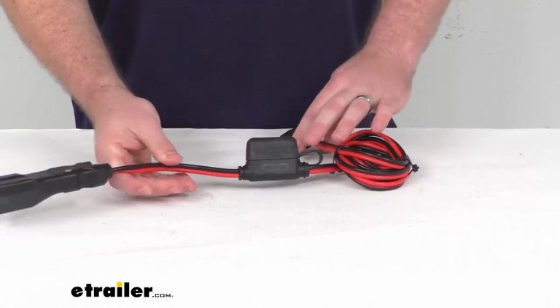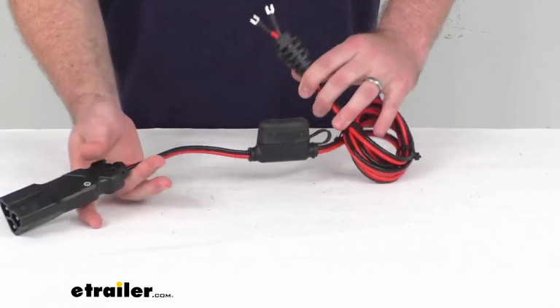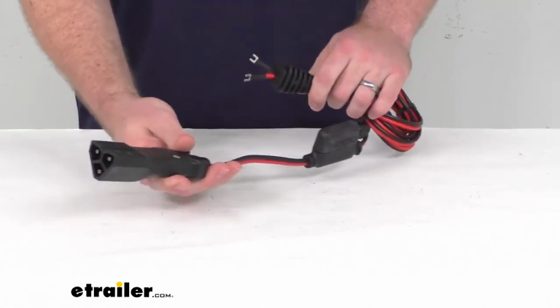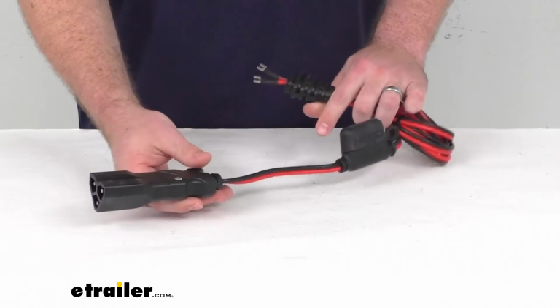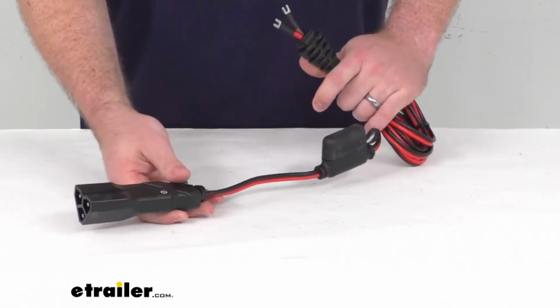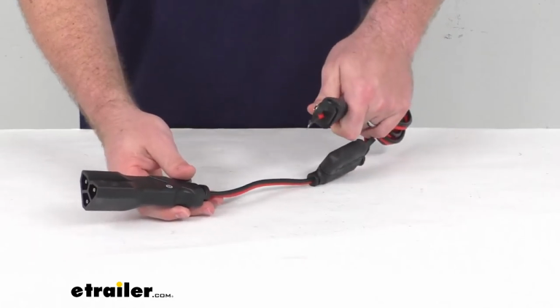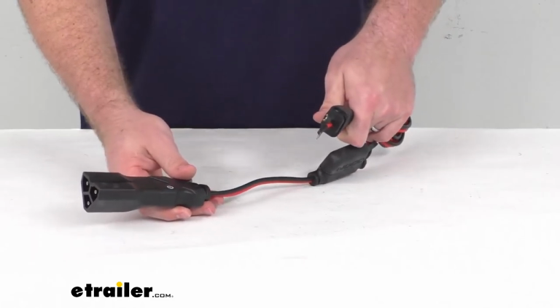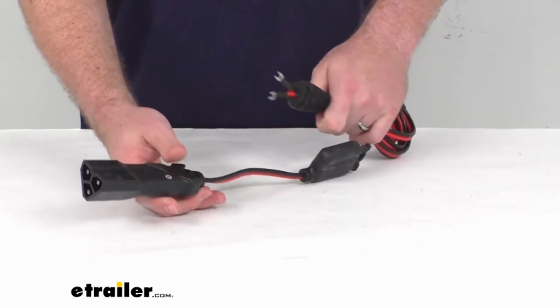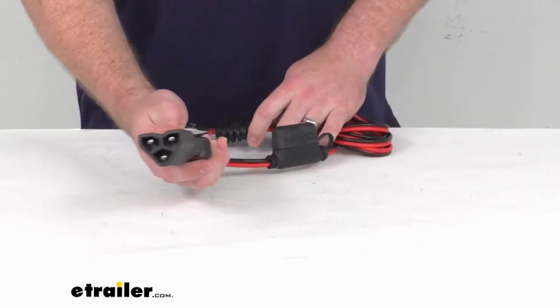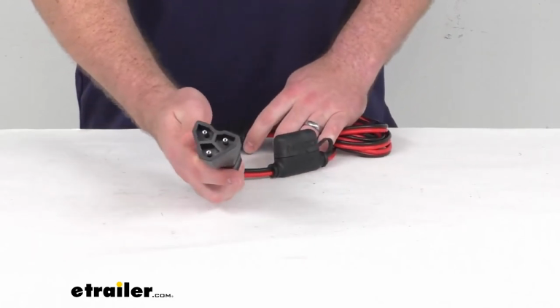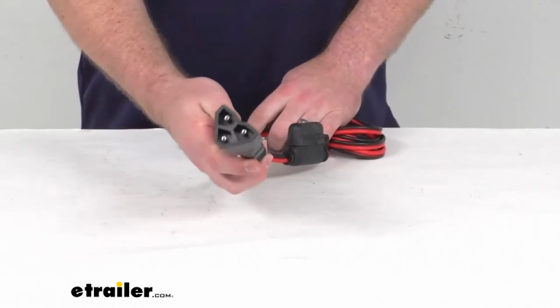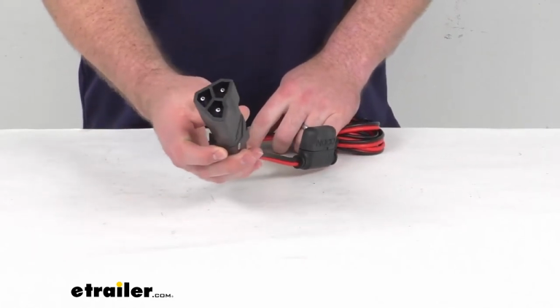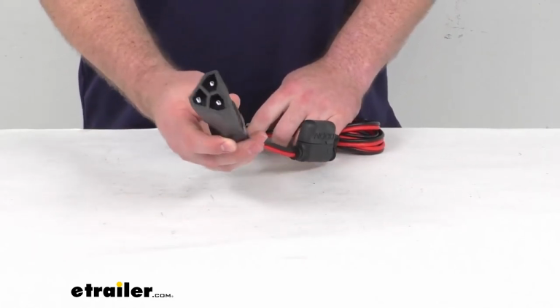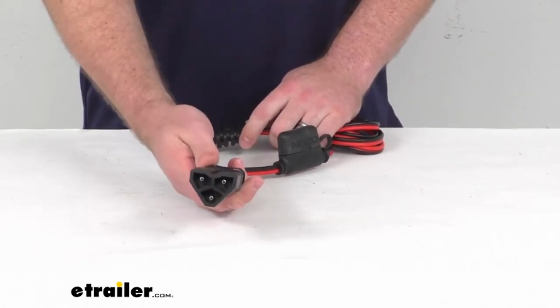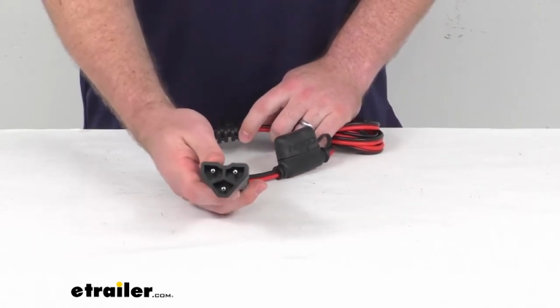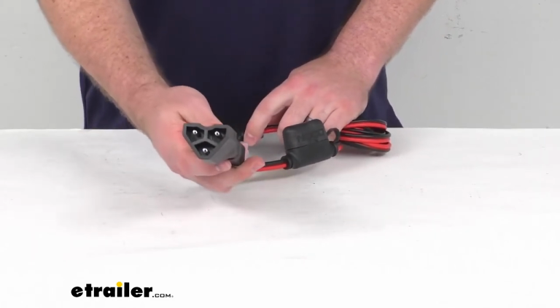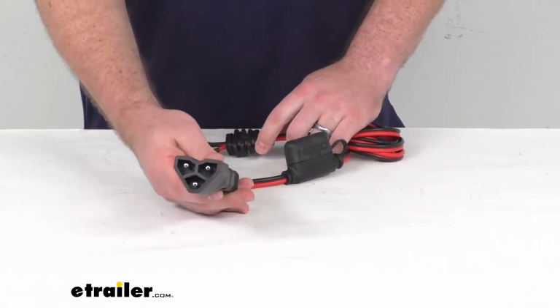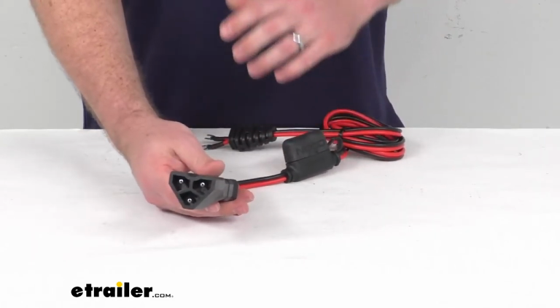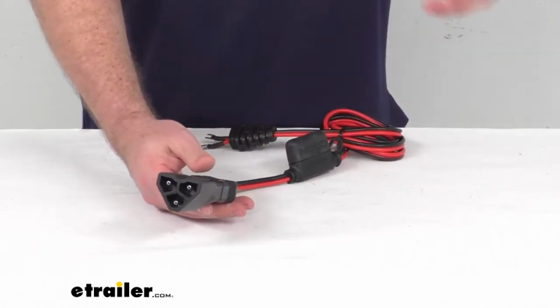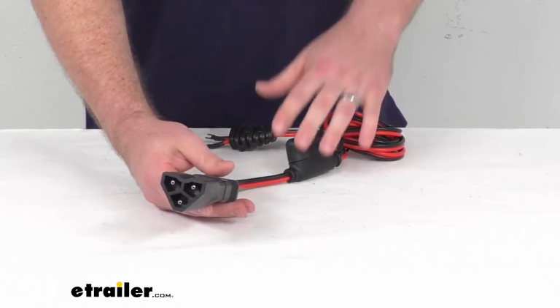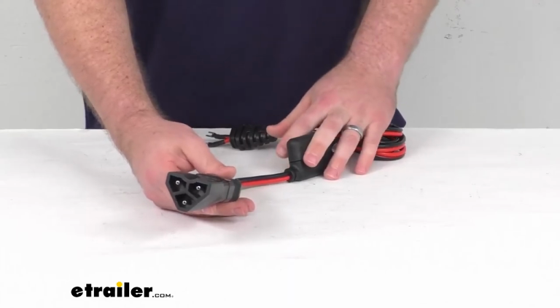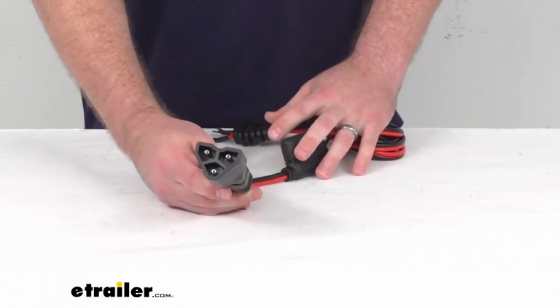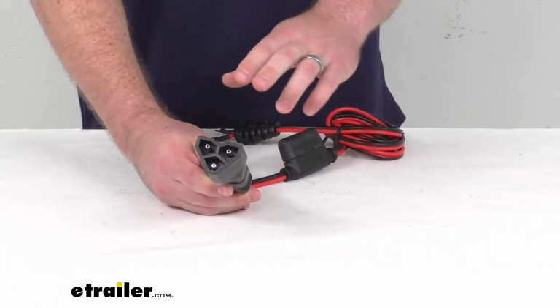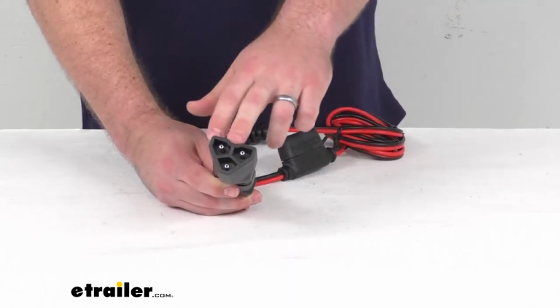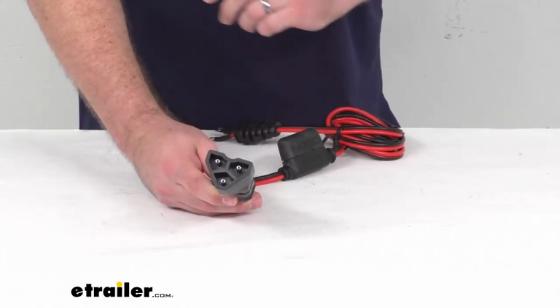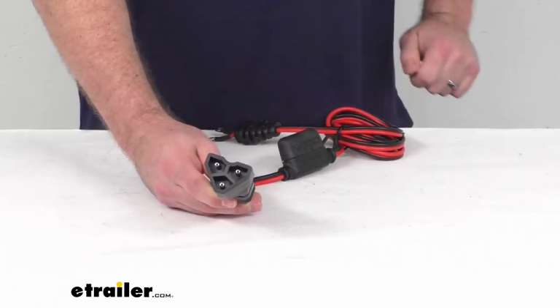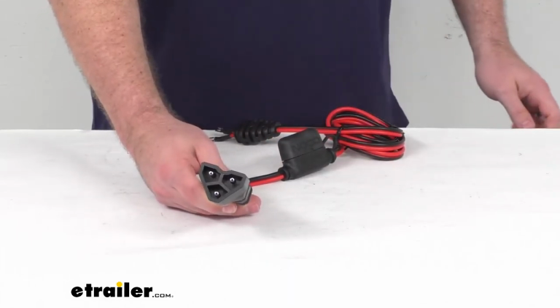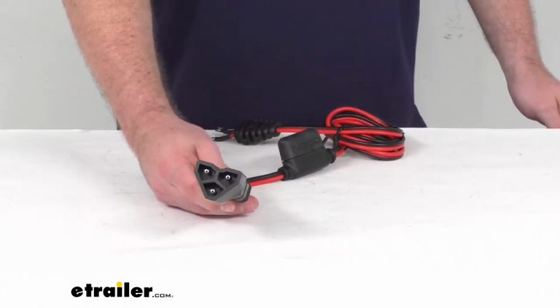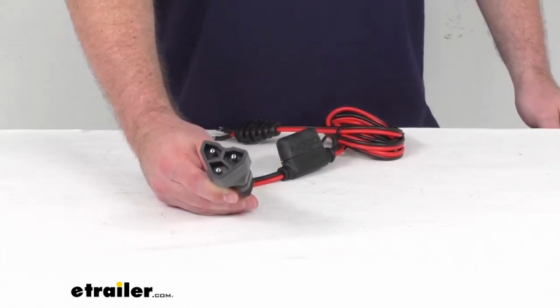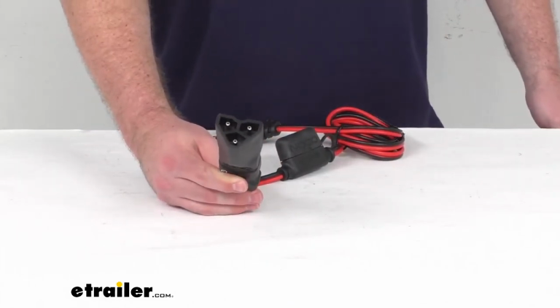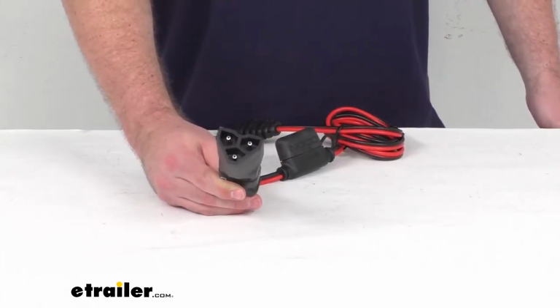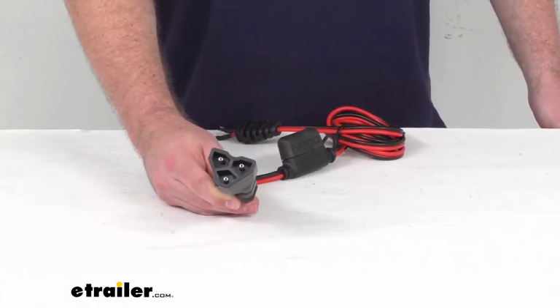It's very easy to get connected to your battery charger and then plug in to your golf cart or UTV using that EZGO triangular port there.